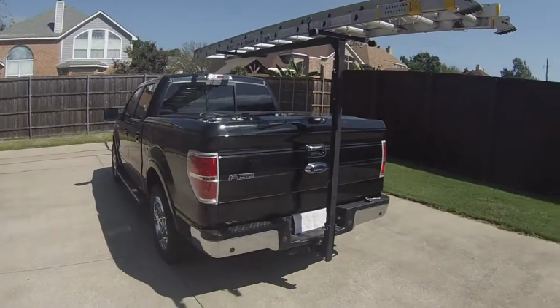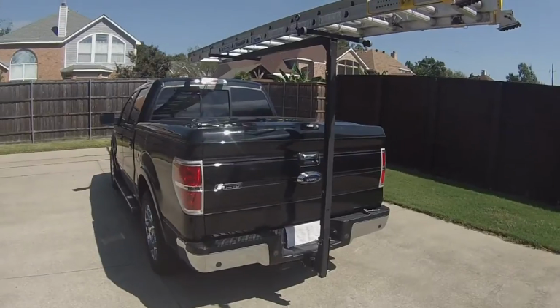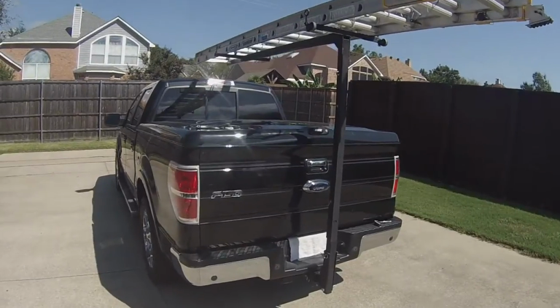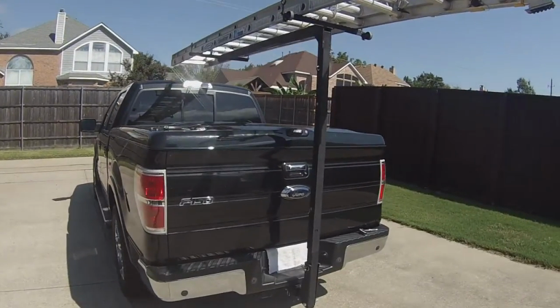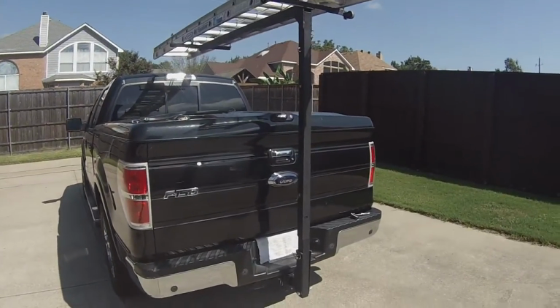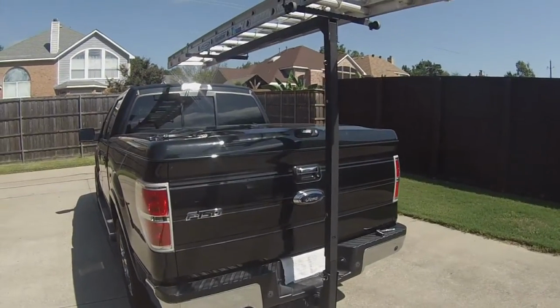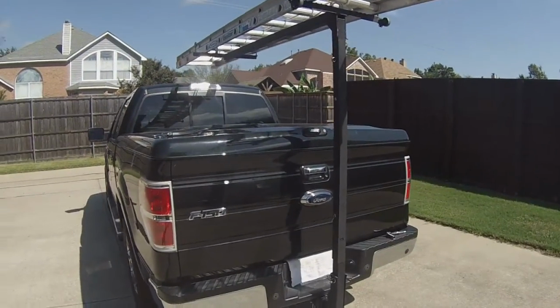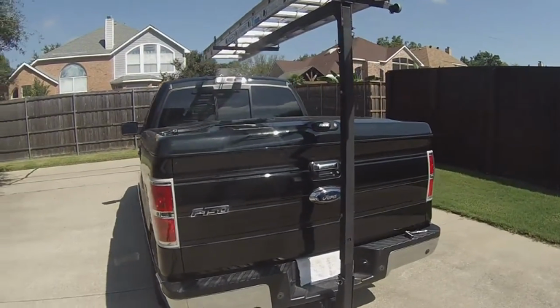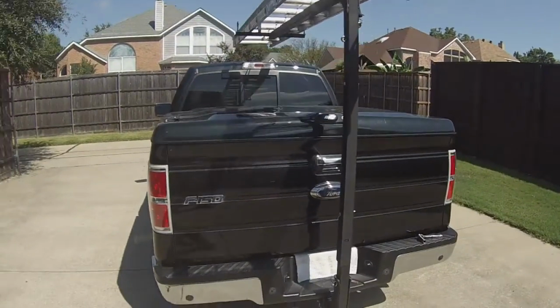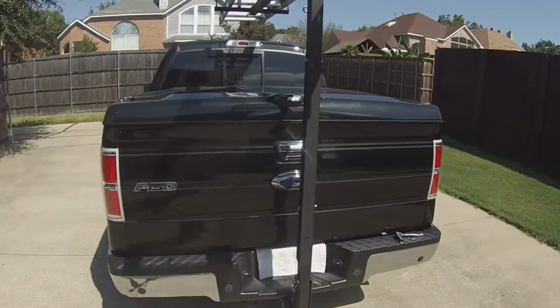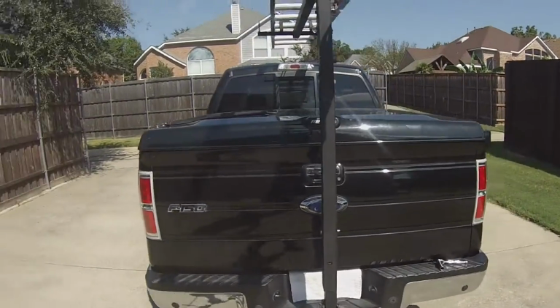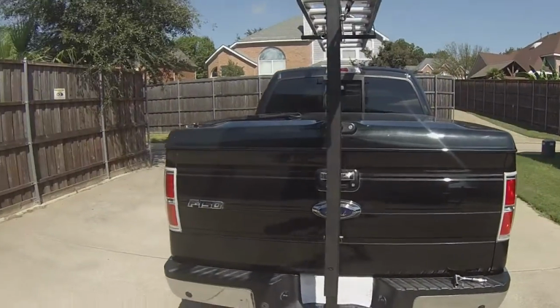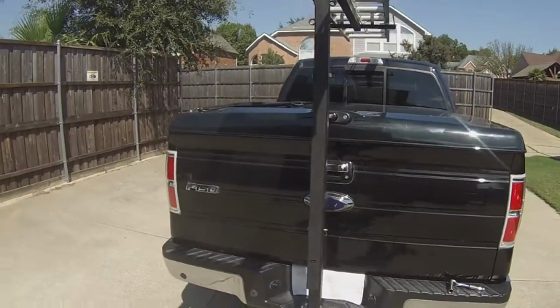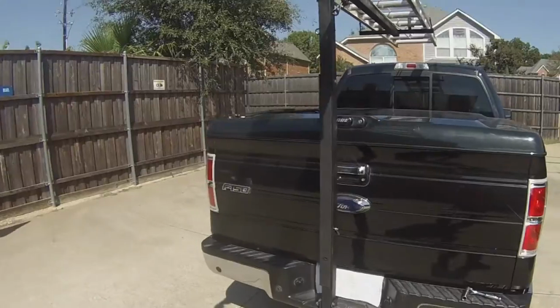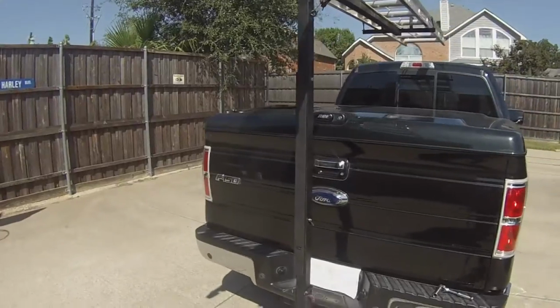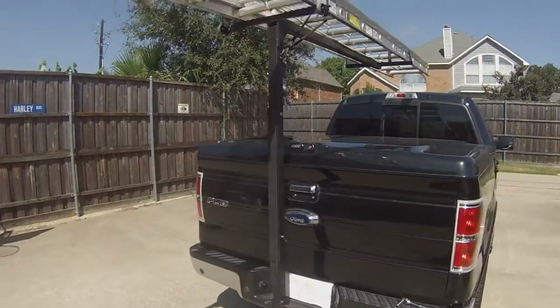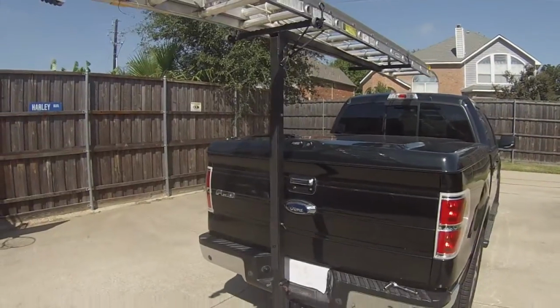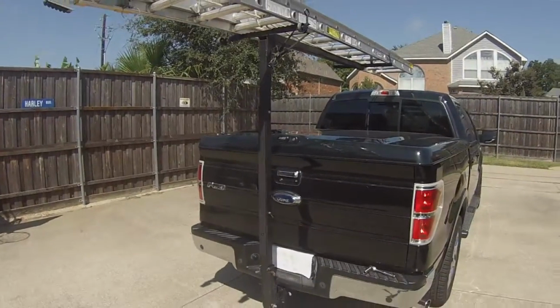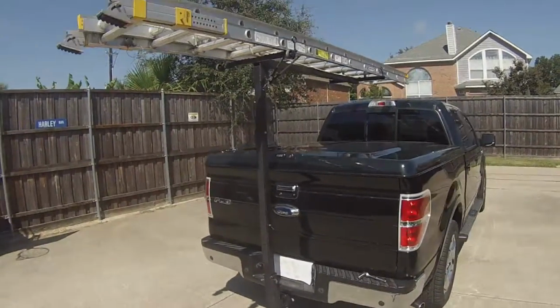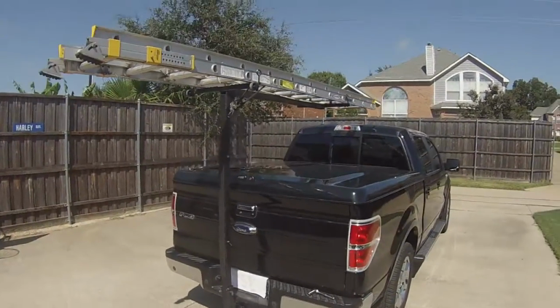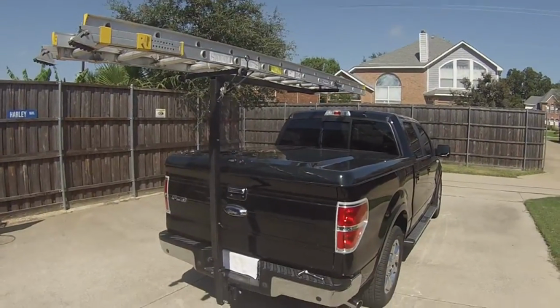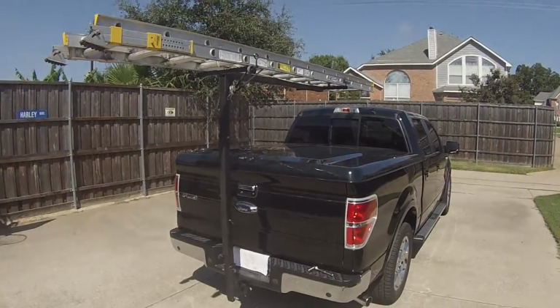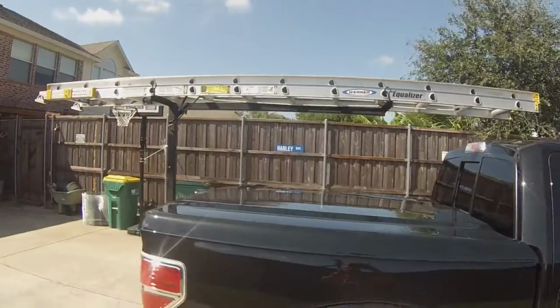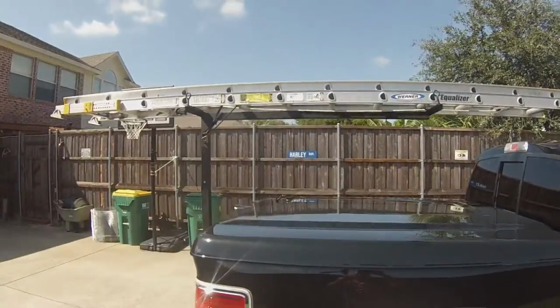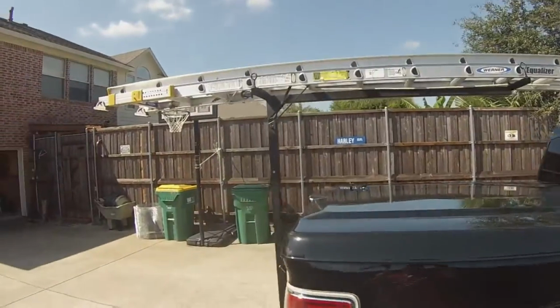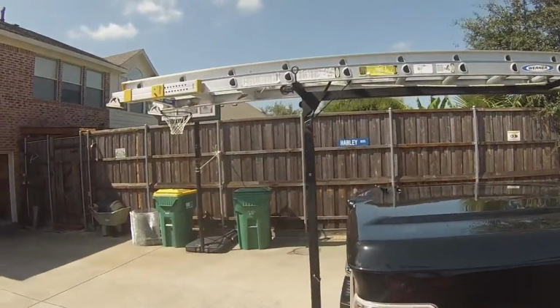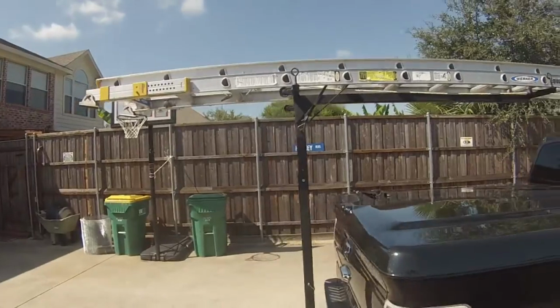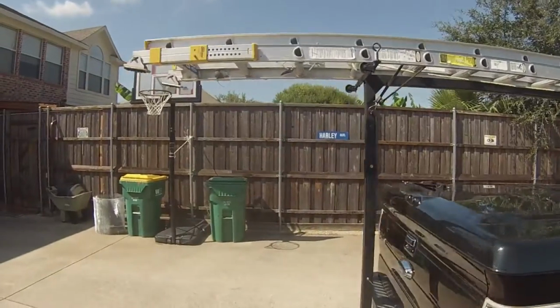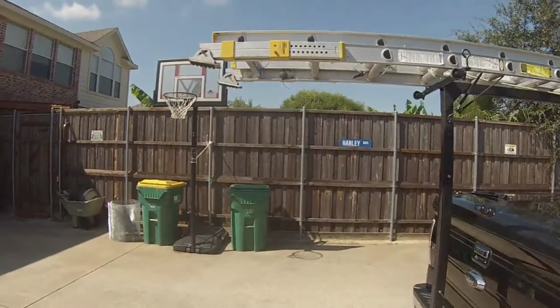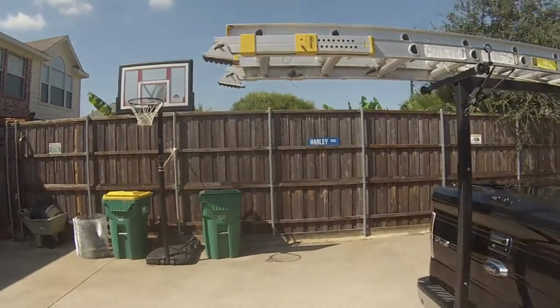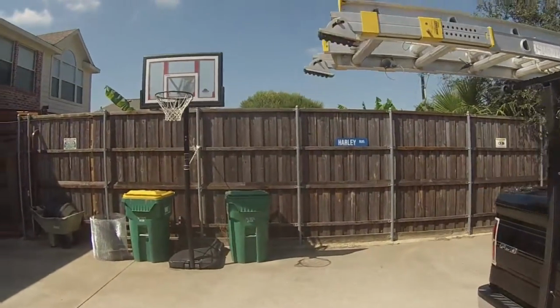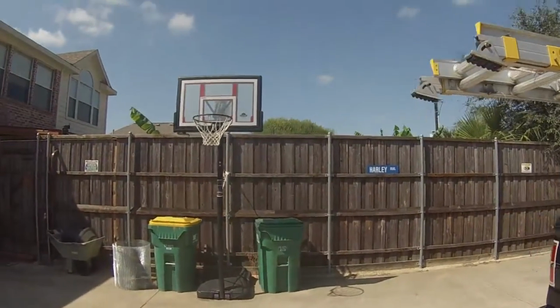And lower the height down, as you can see. I'm about 70 feet. There it is.